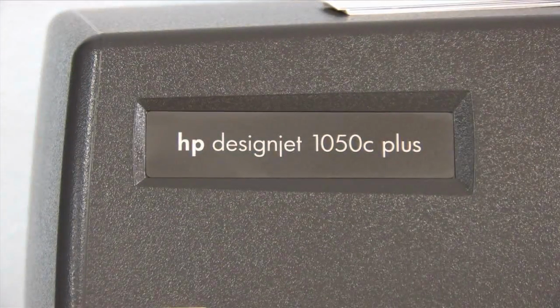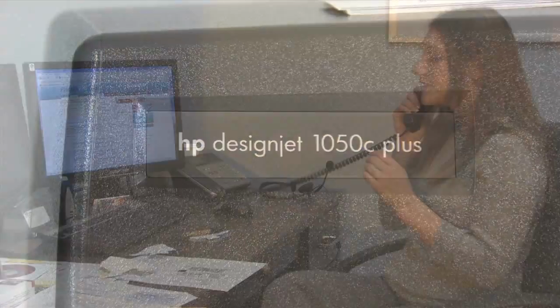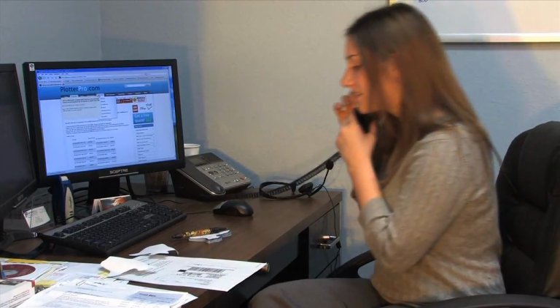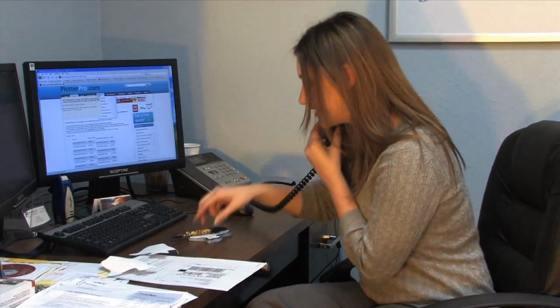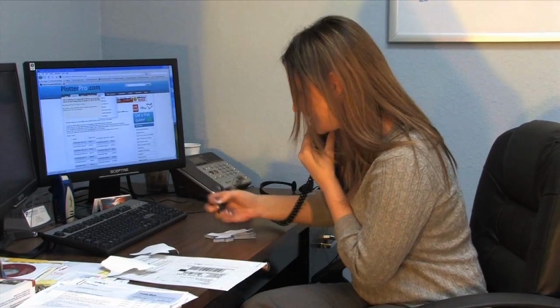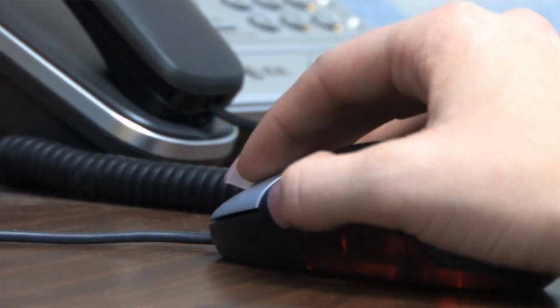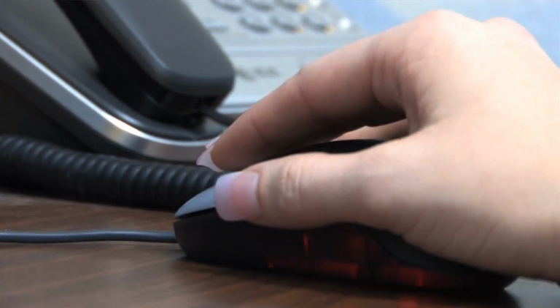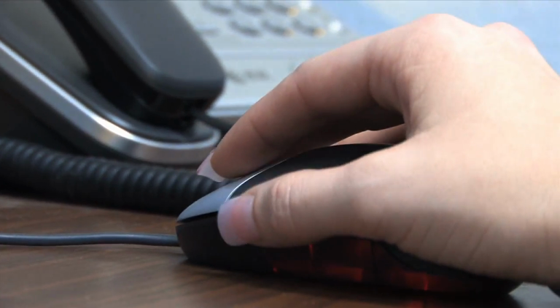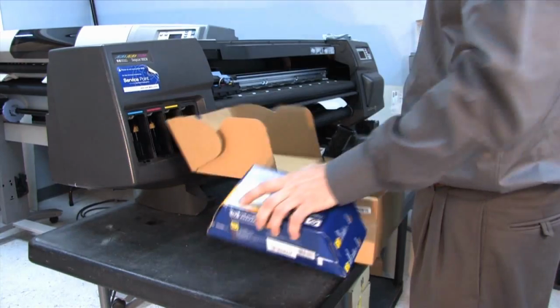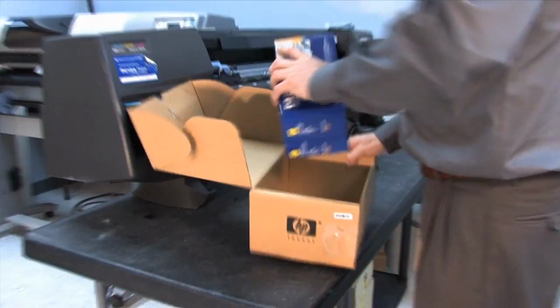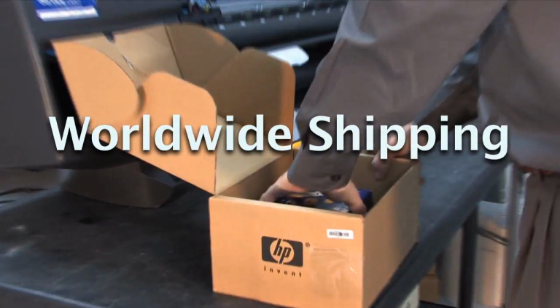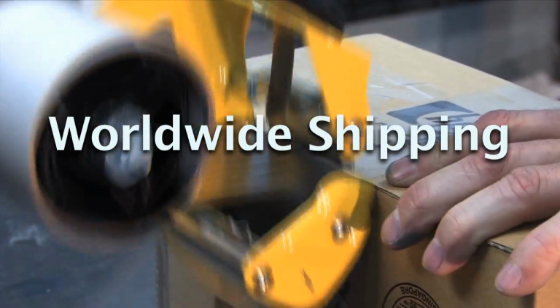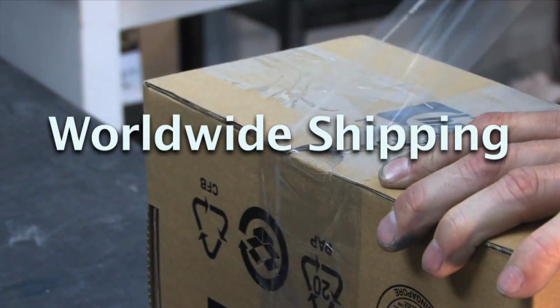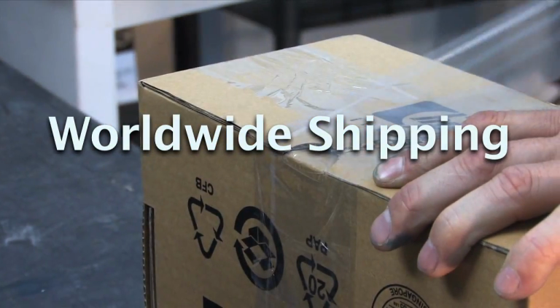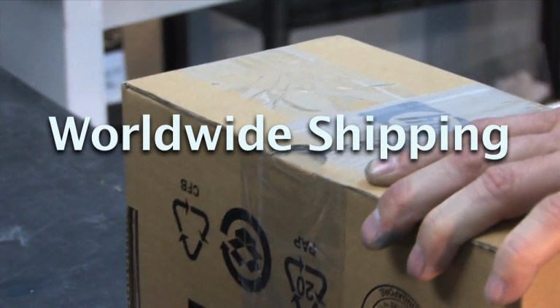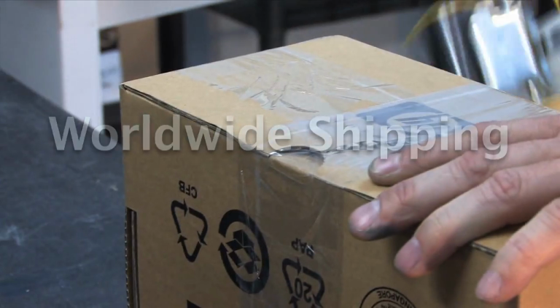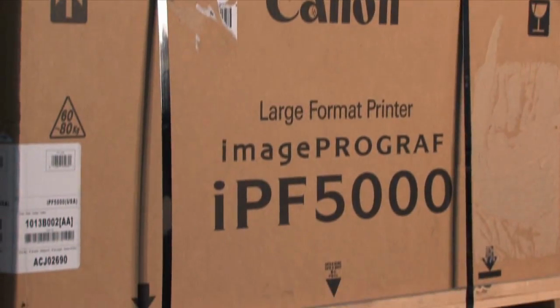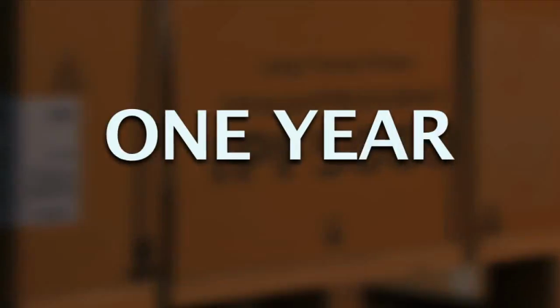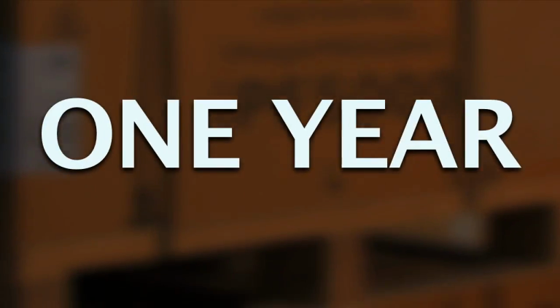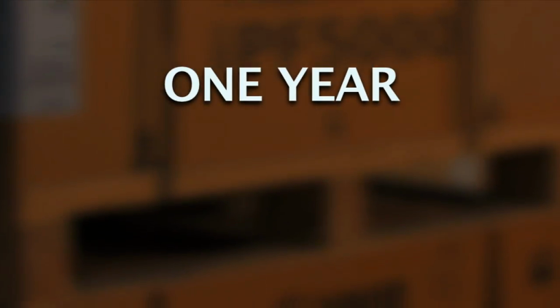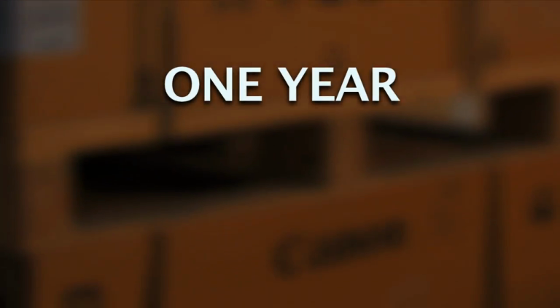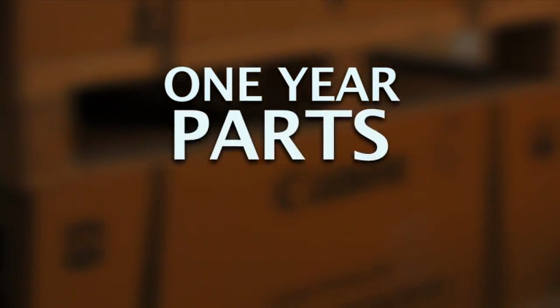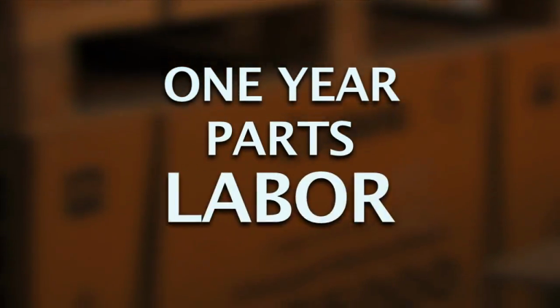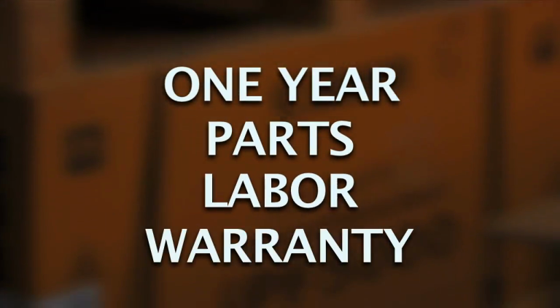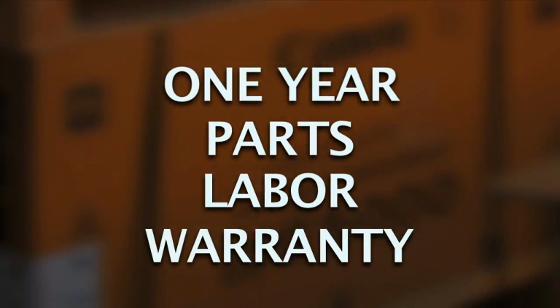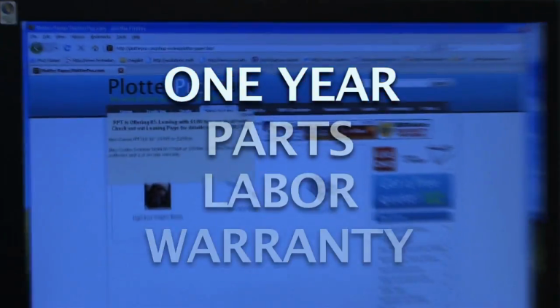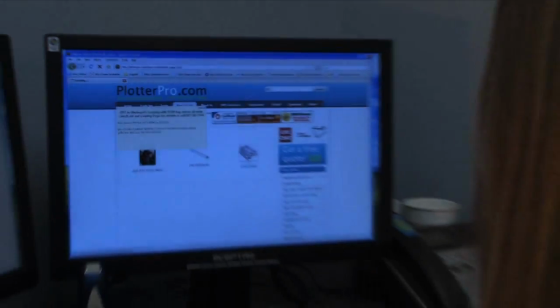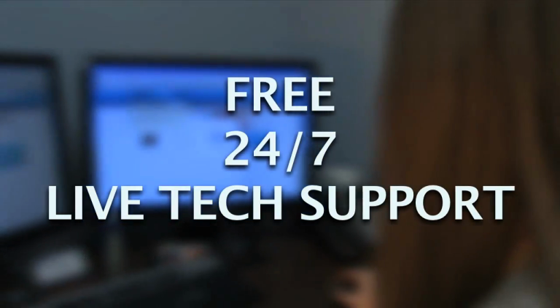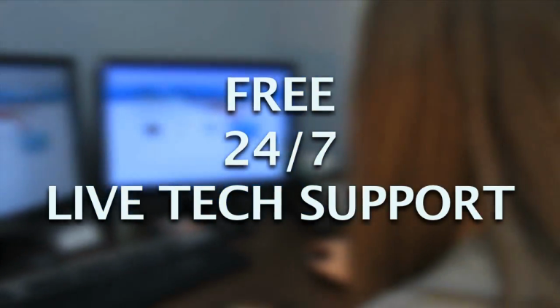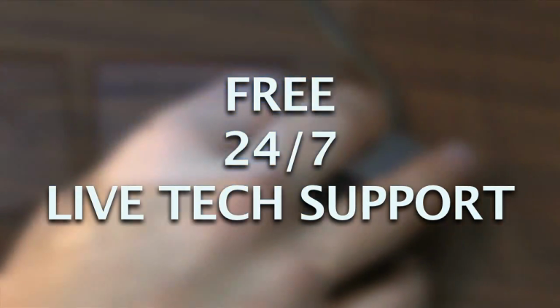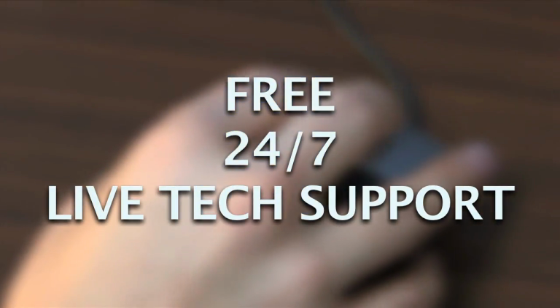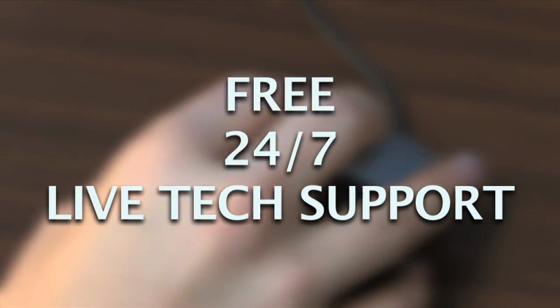Plotter Pro also has a shipping department with the ability to professionally pack and ship plotters anywhere. All refurbished and new plotters come with a one-year on-site parts and labor warranty. We will provide free 24/7 live tech support.